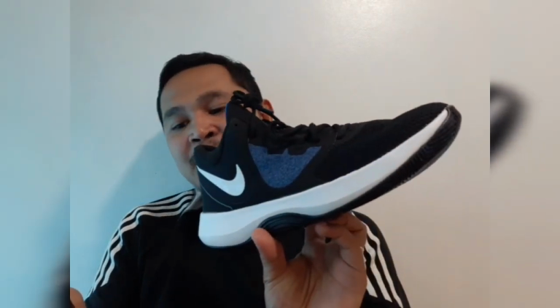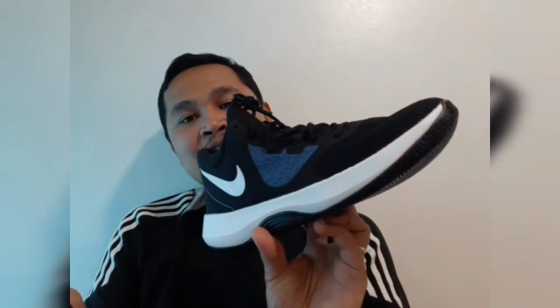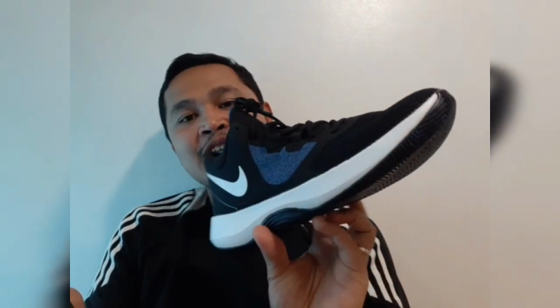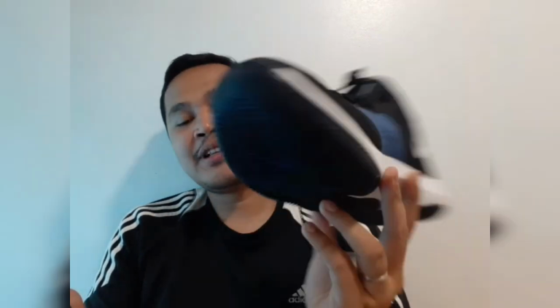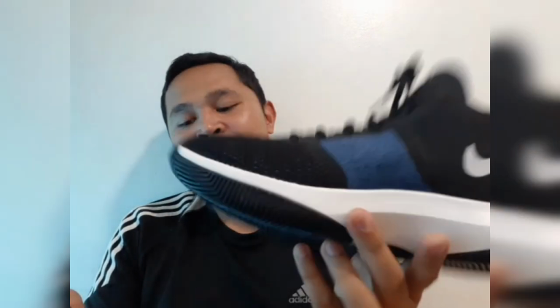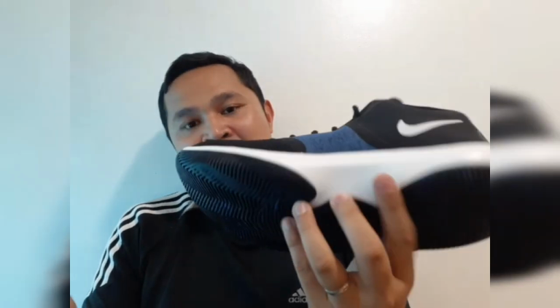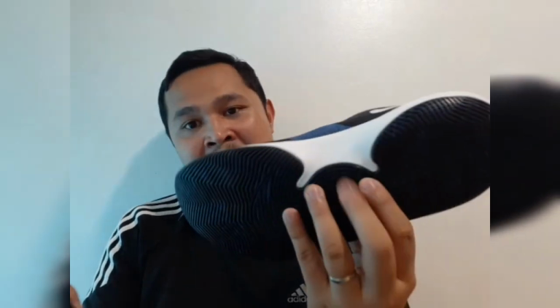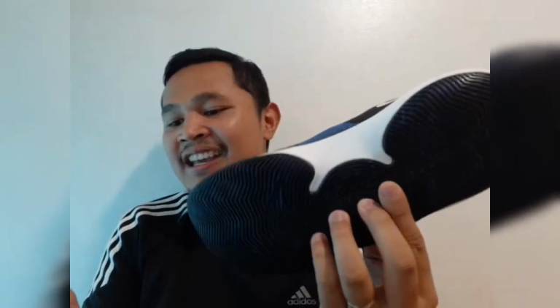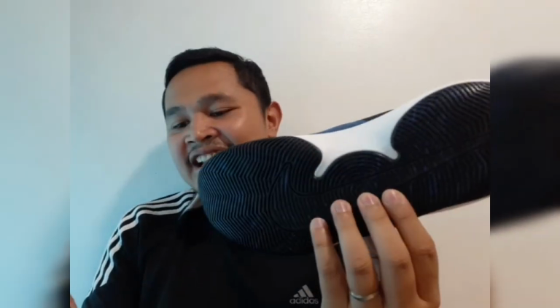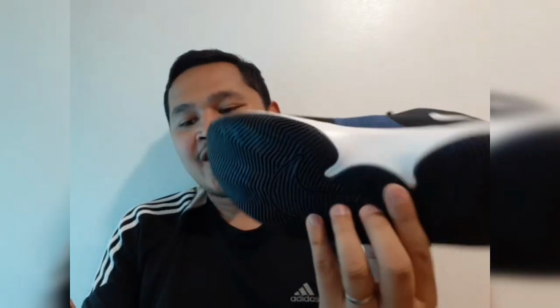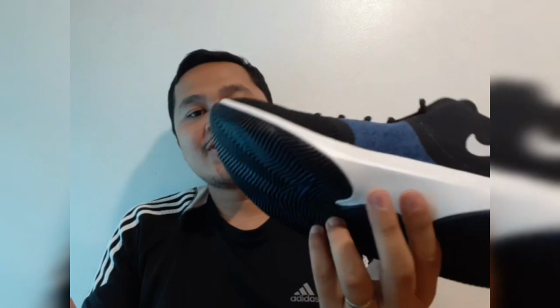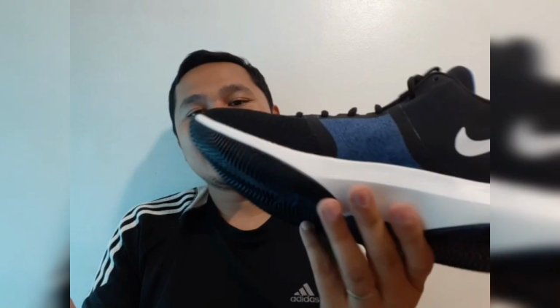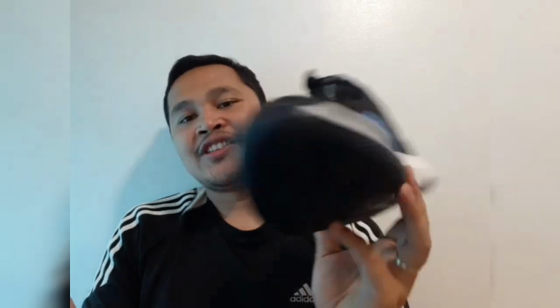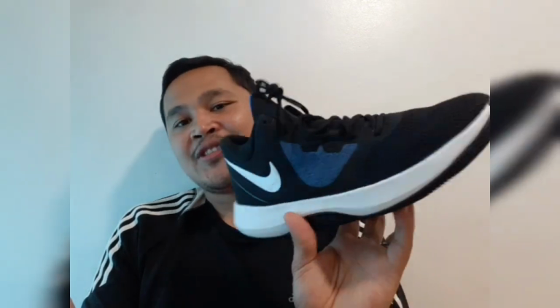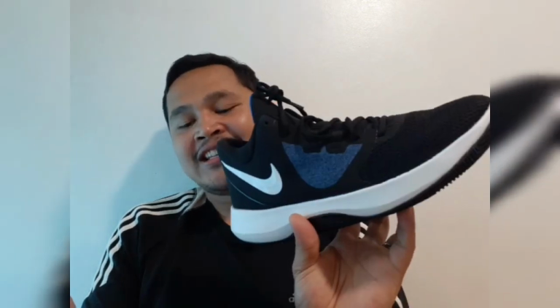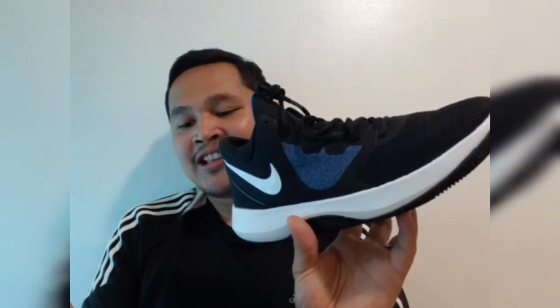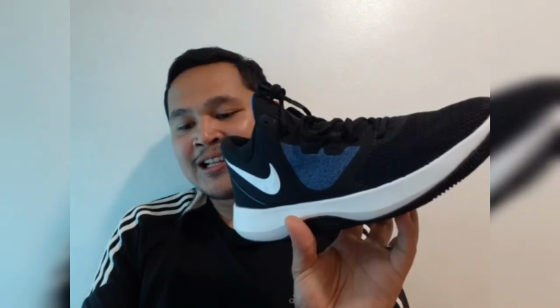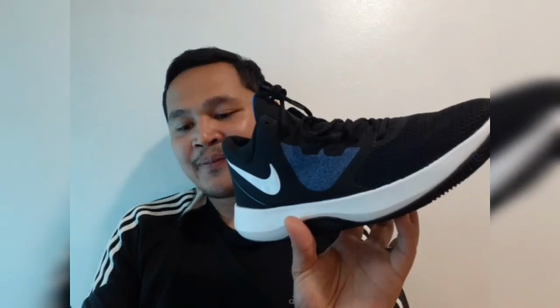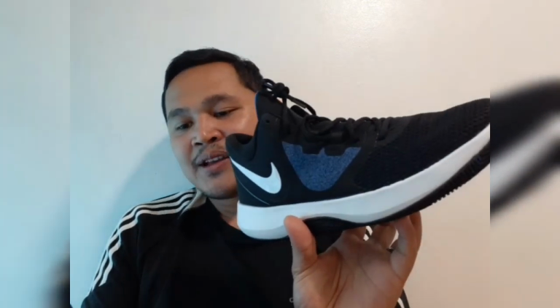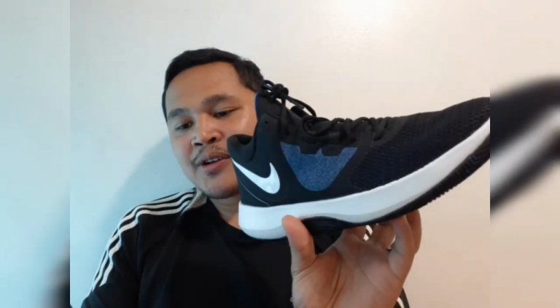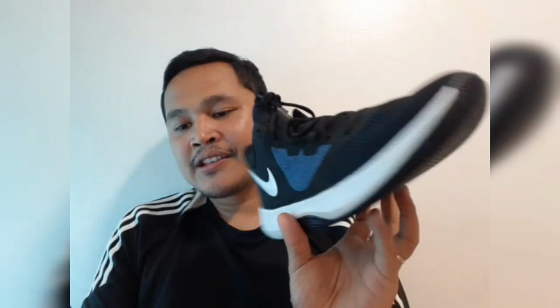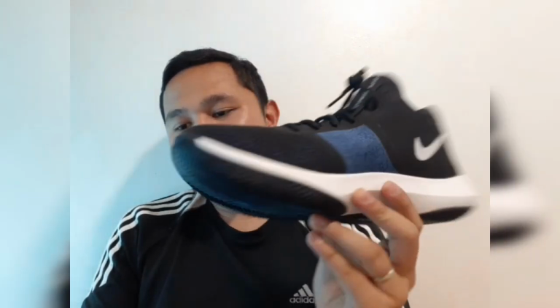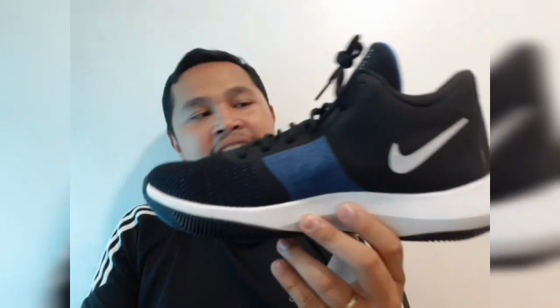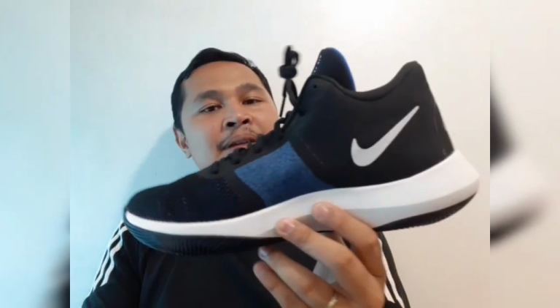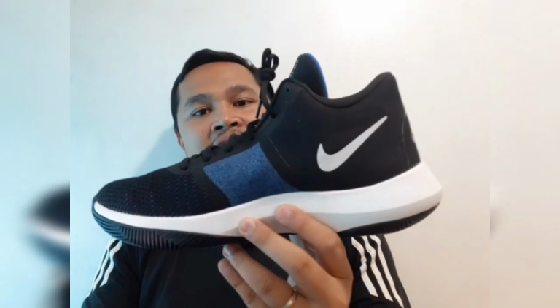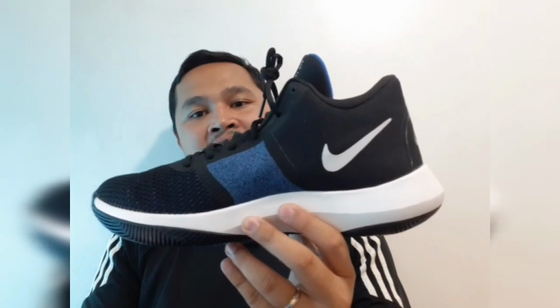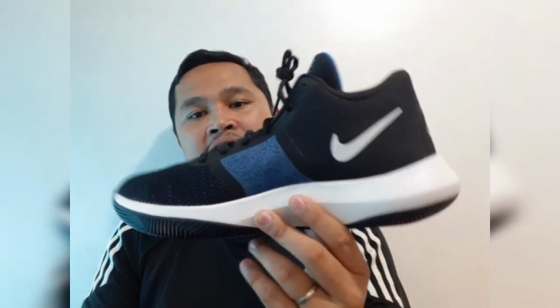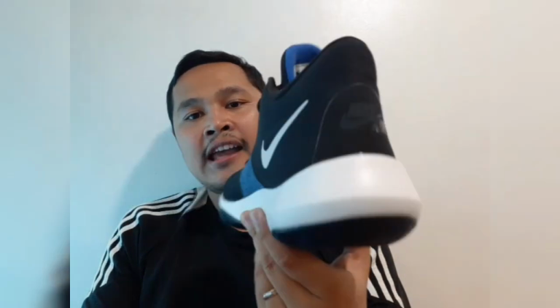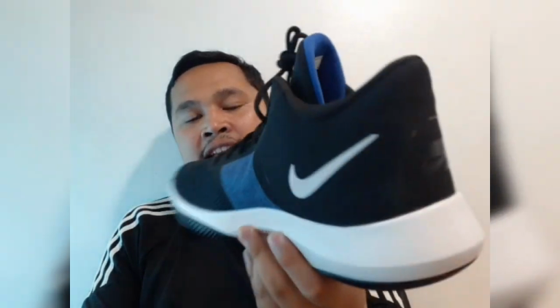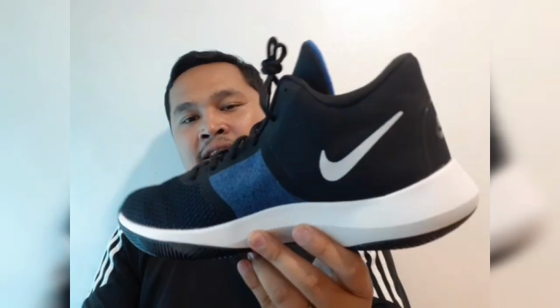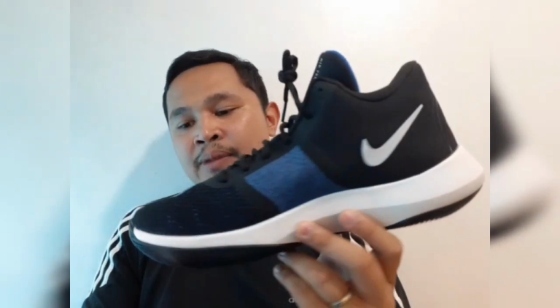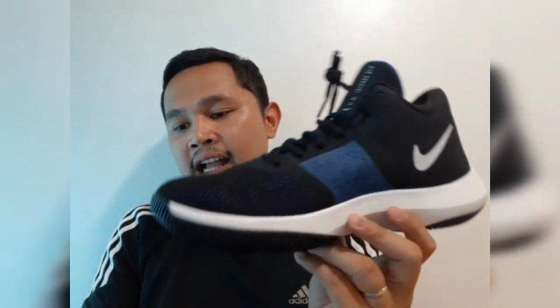It's better than Jordan C53-11 or Air Jordan 33 according to some users. So let's look at this — it's a mid cut, not high cut, just mid cut.